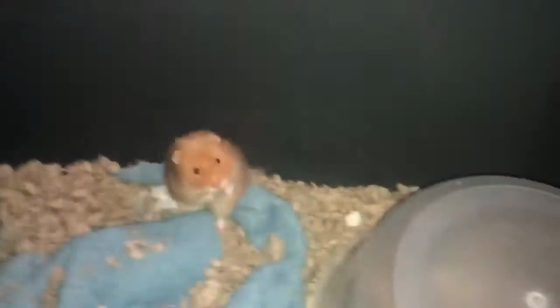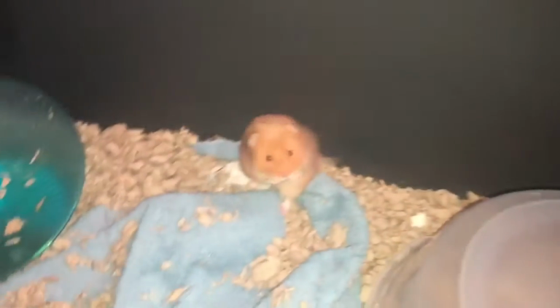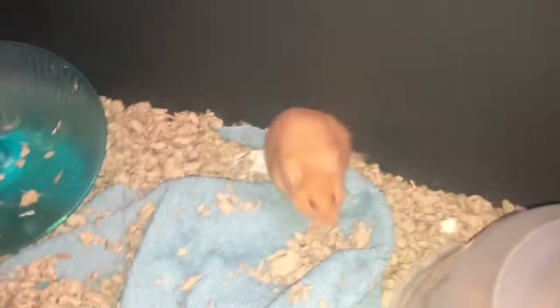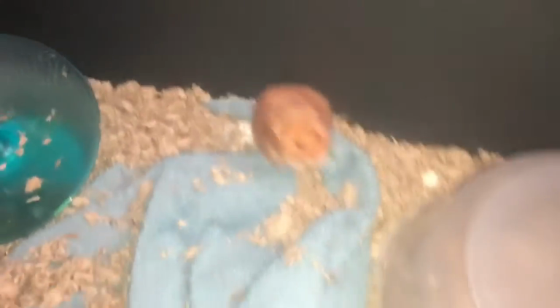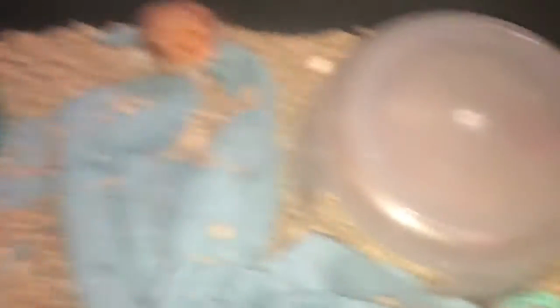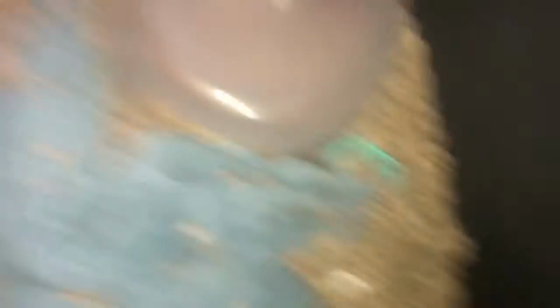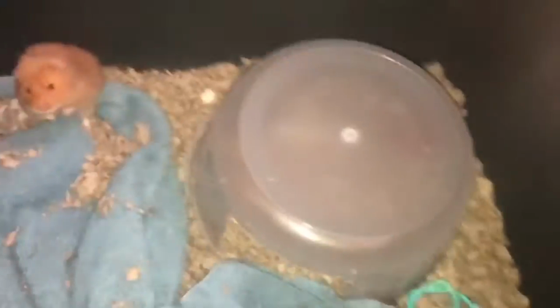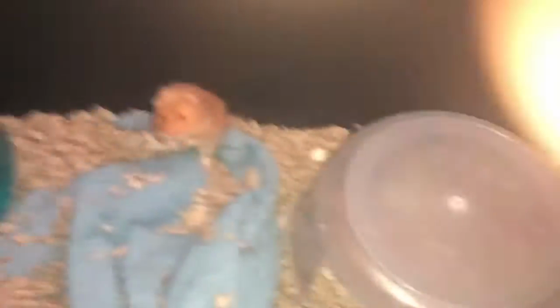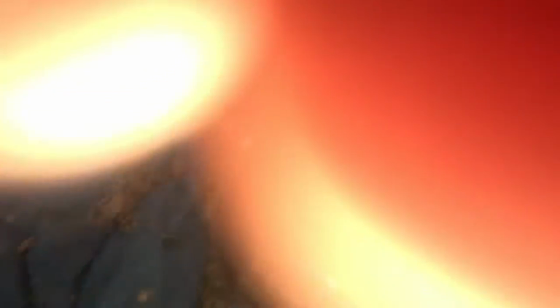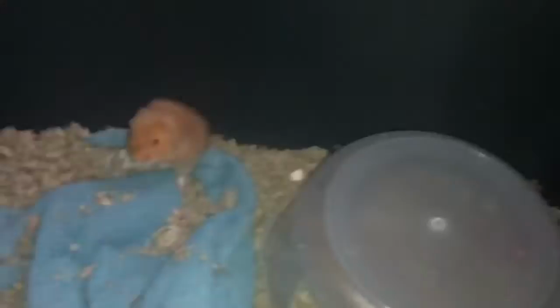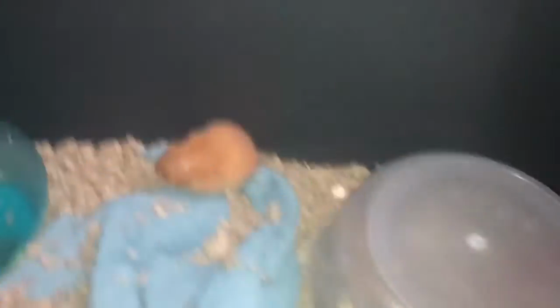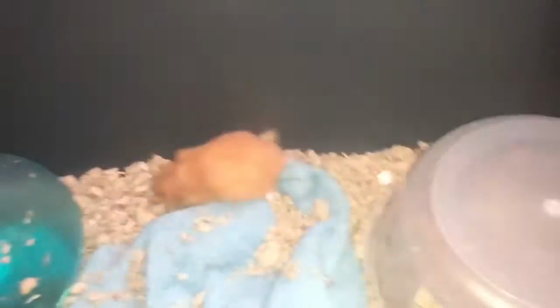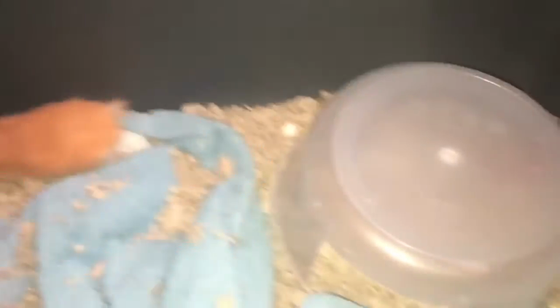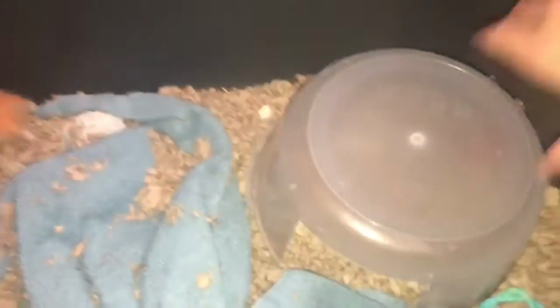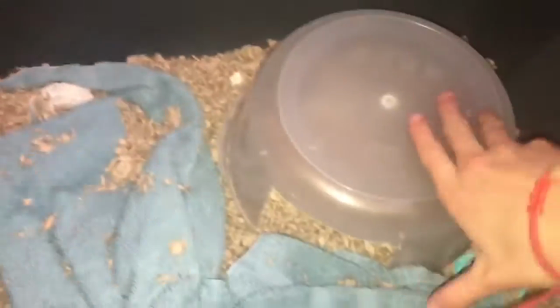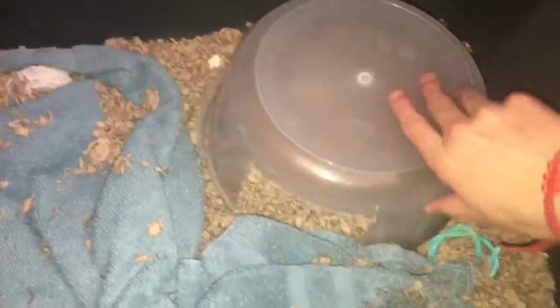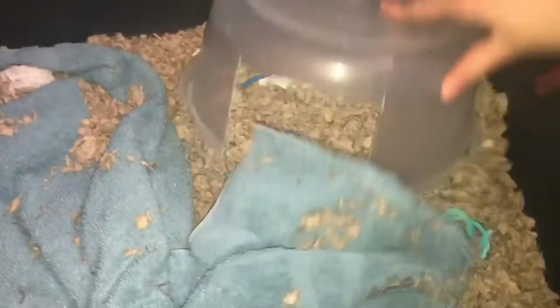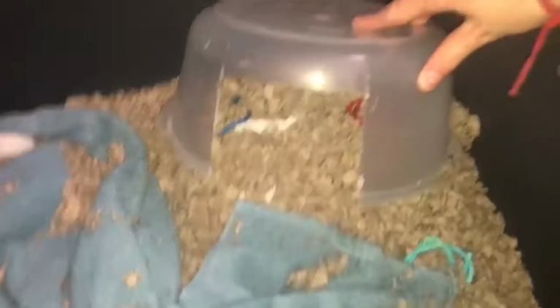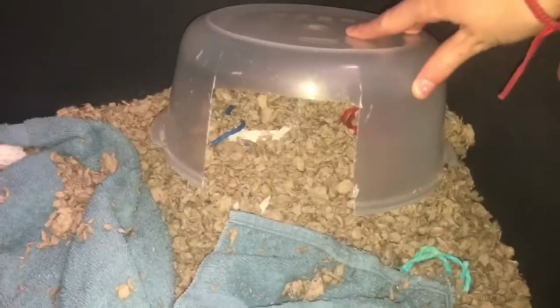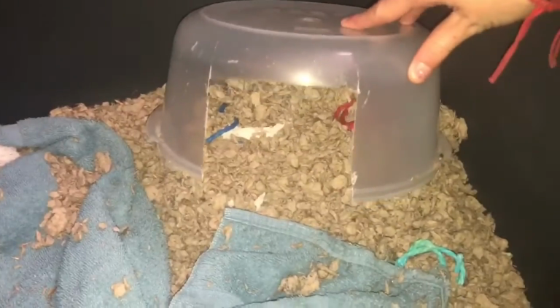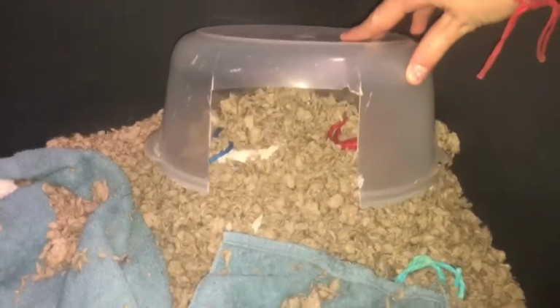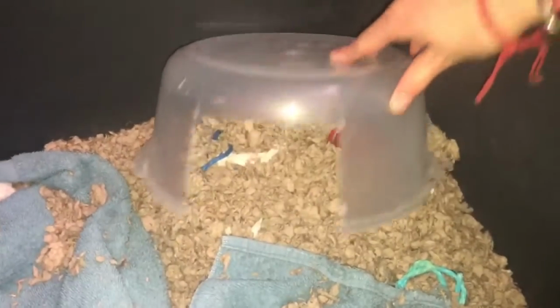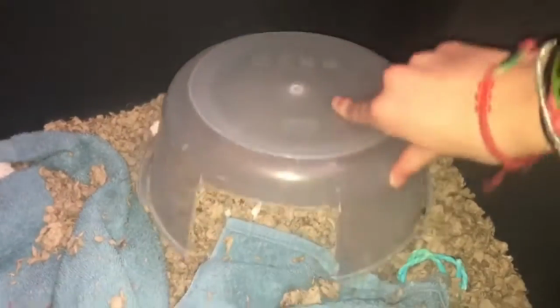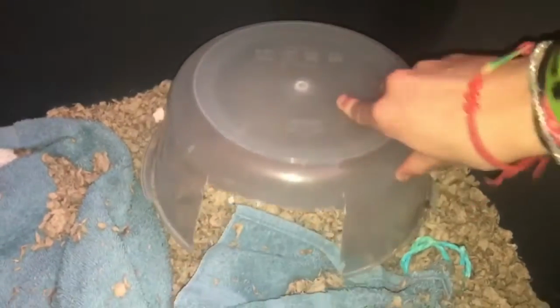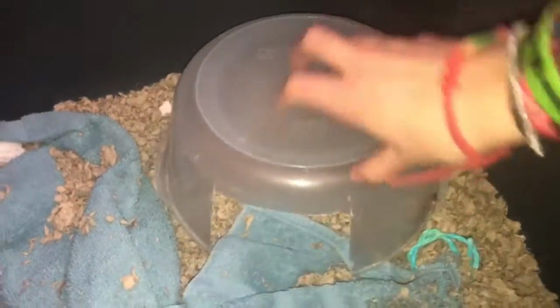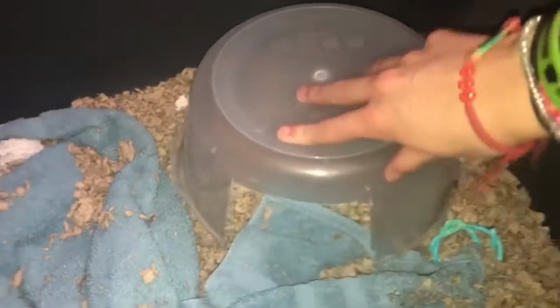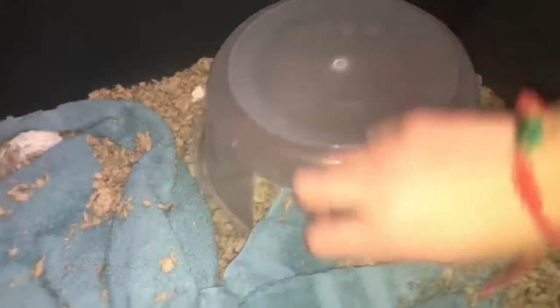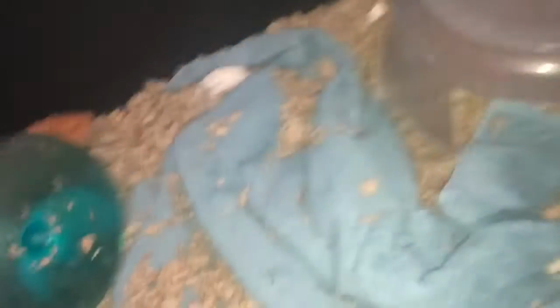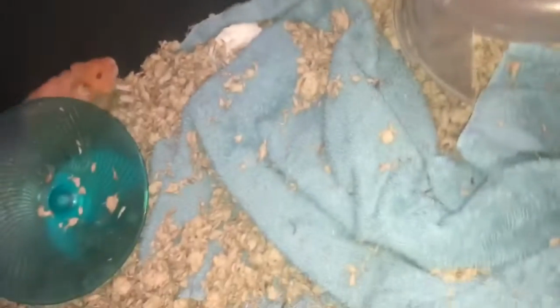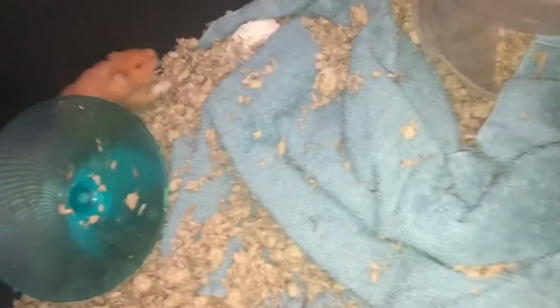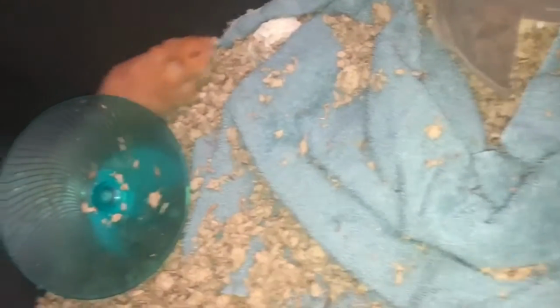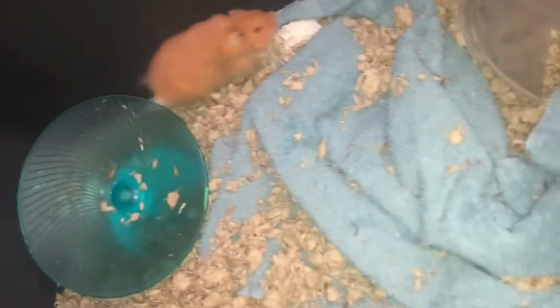And there he is. I put his little cove, his little hideout thing in here again.